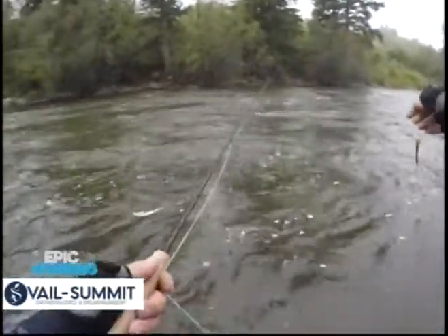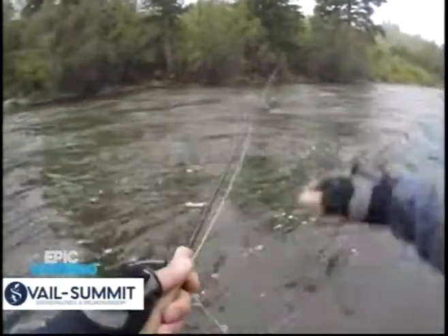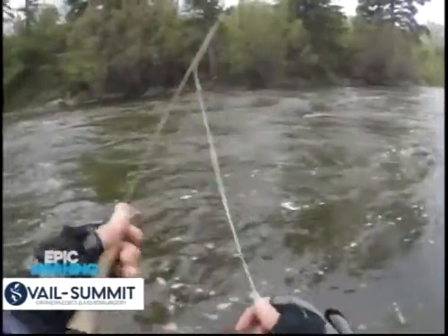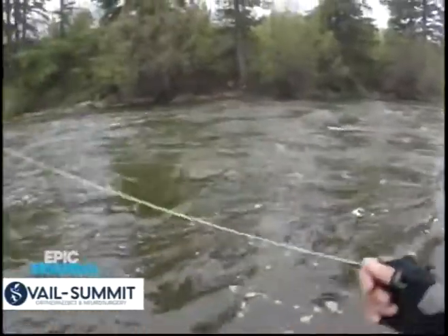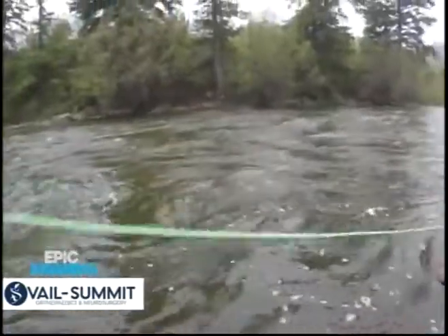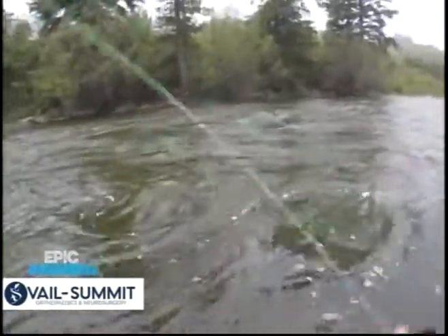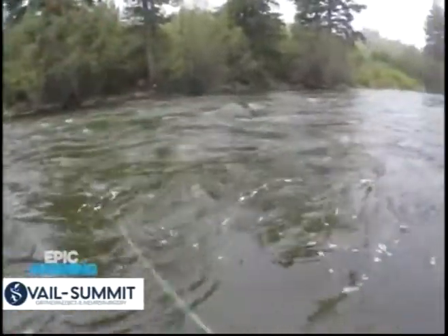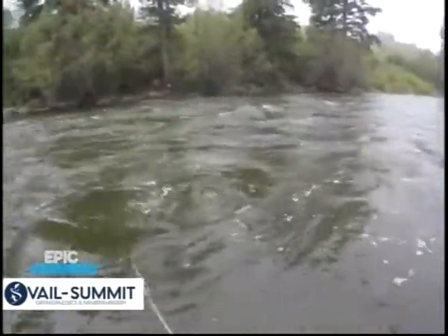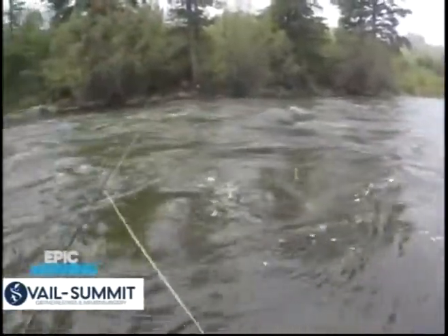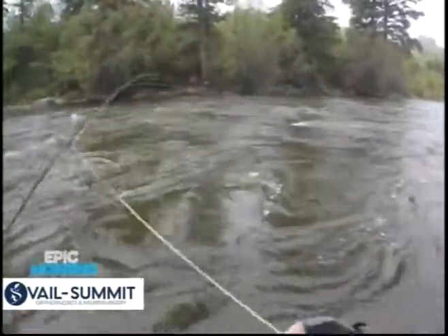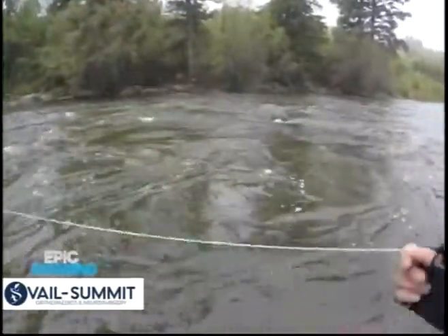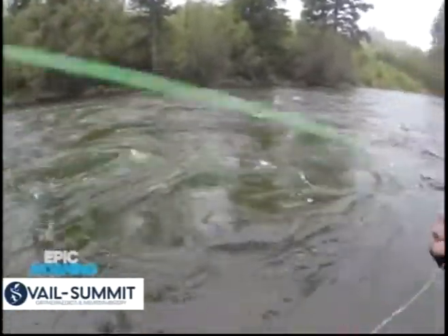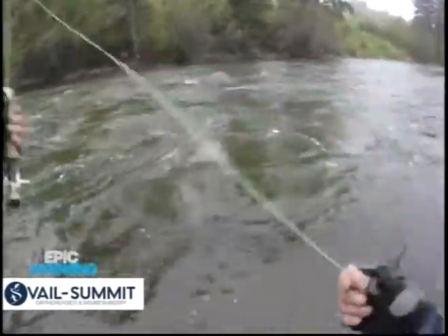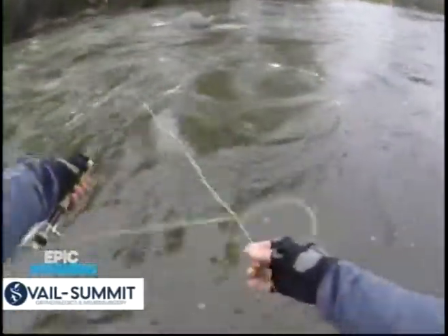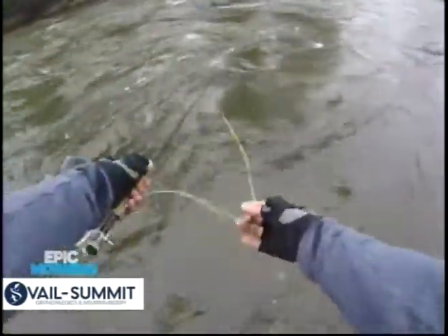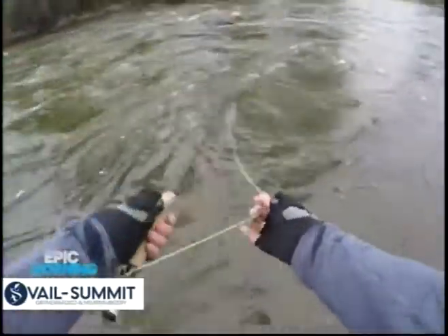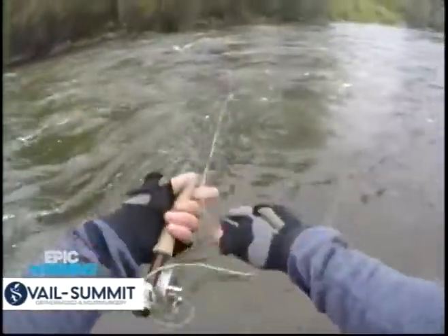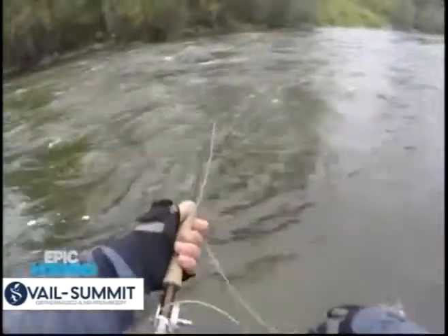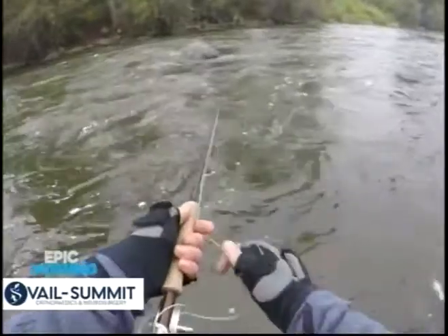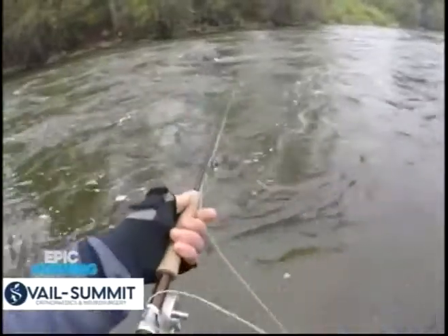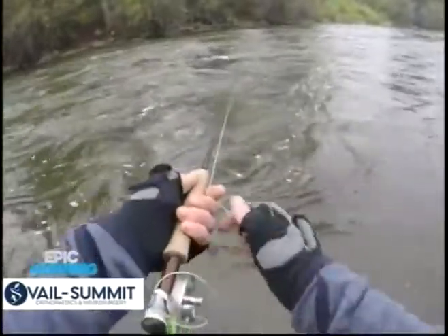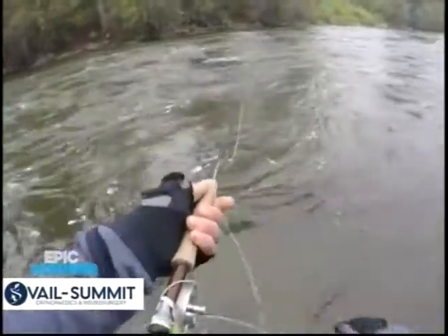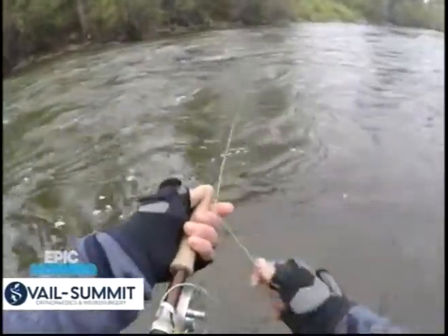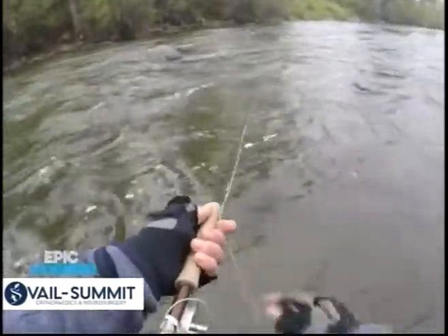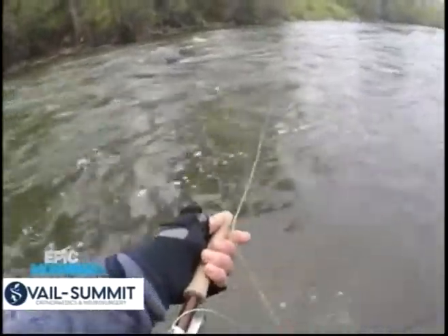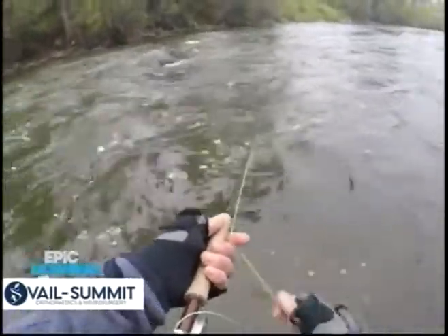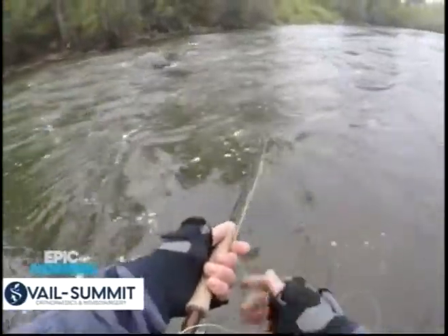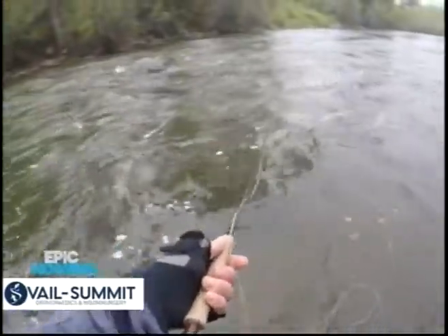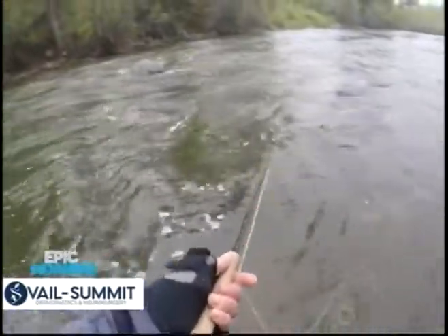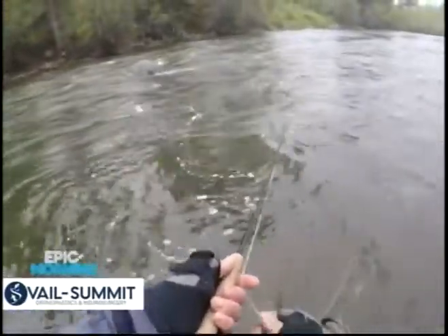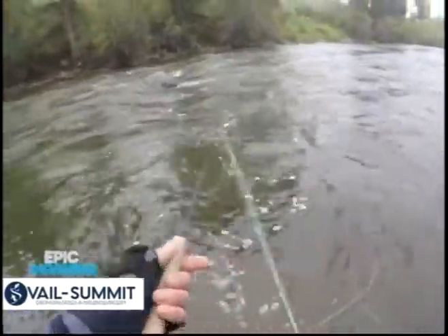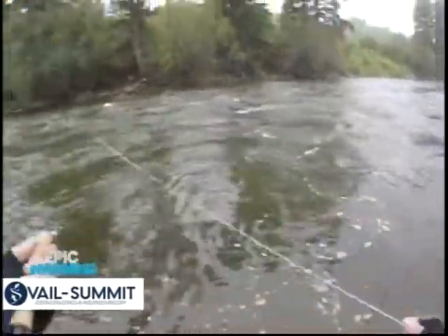I'm fishing with a streamer. My goal is to cast it out into that calmer water, let it sink a little bit, and then I'm going to strip it back in and give it some action like an actual swimming fish.